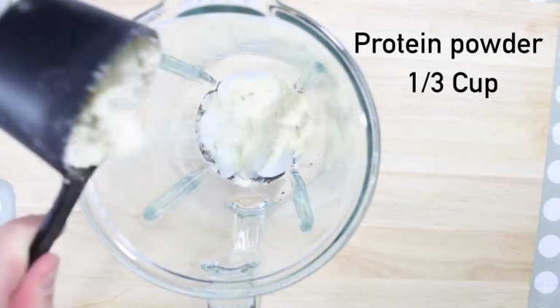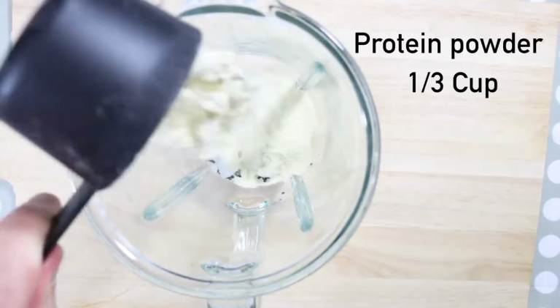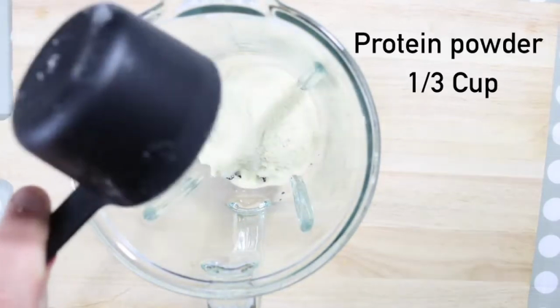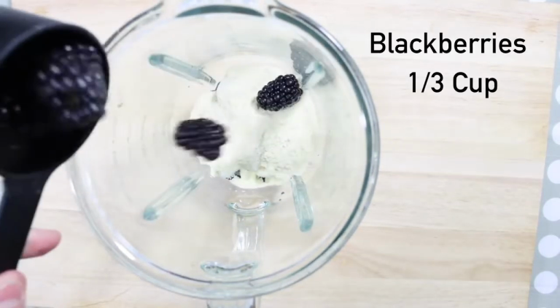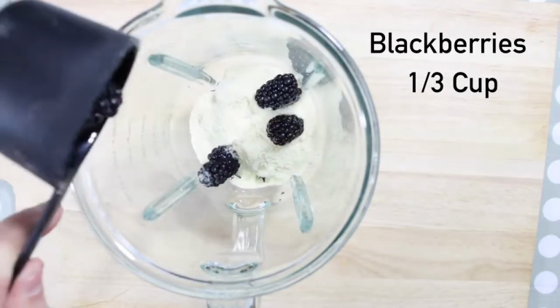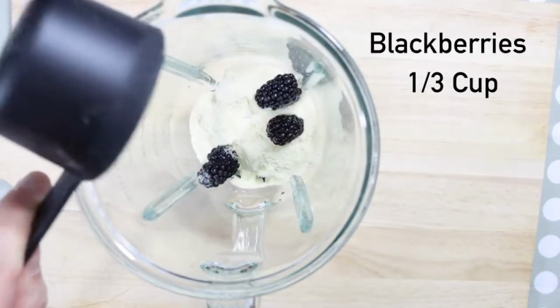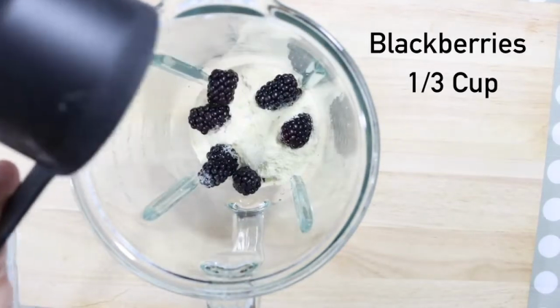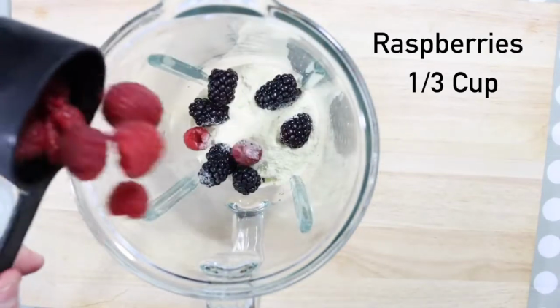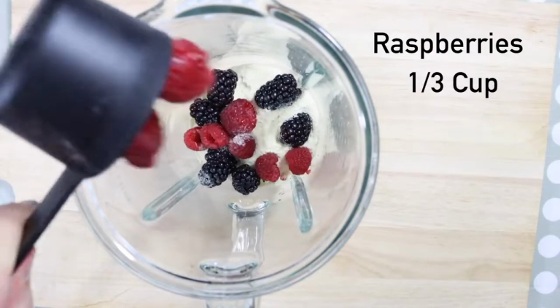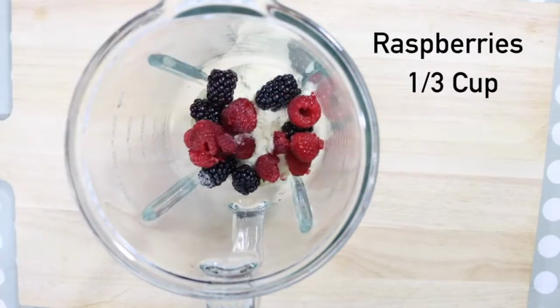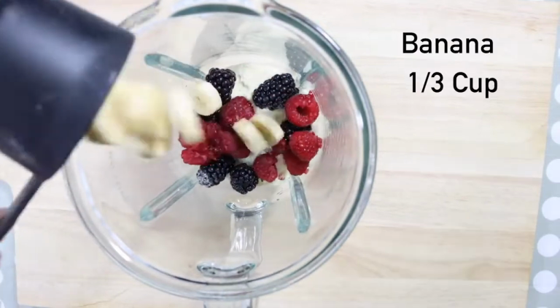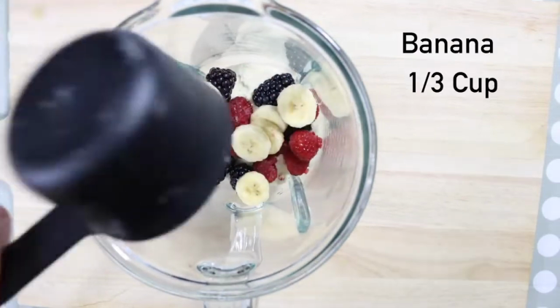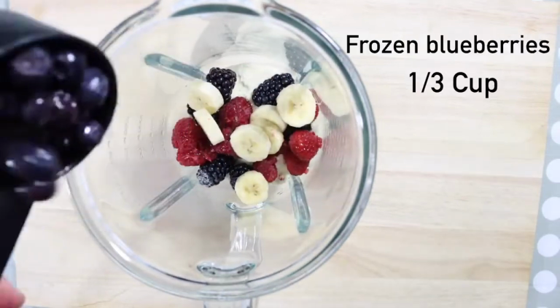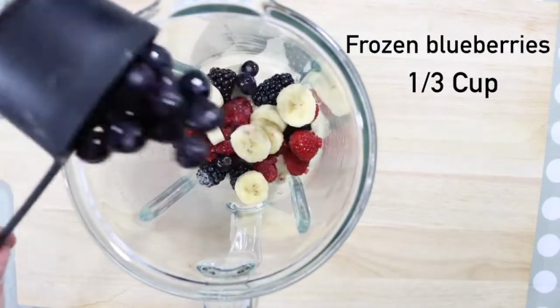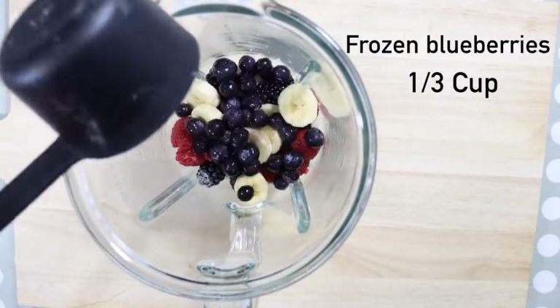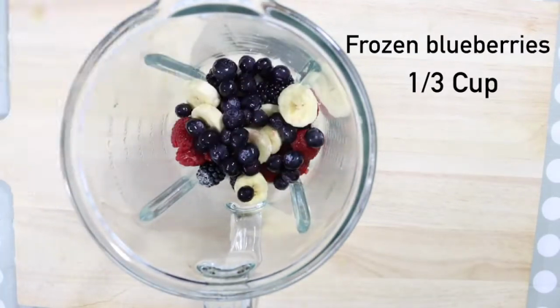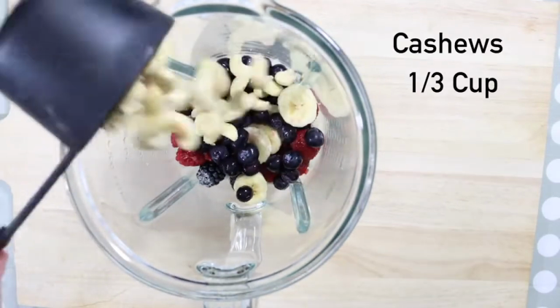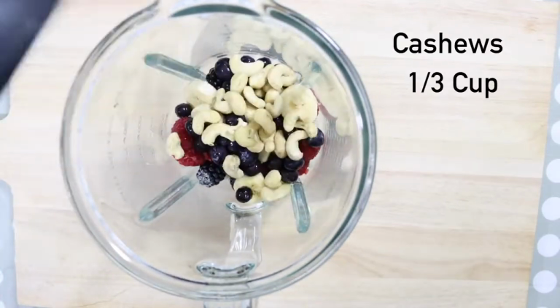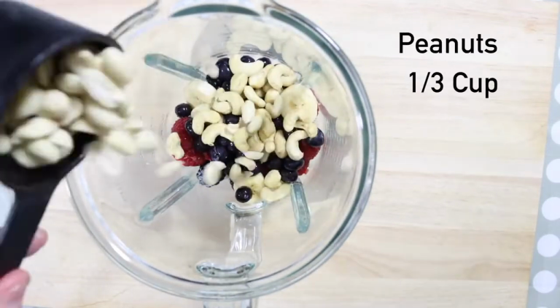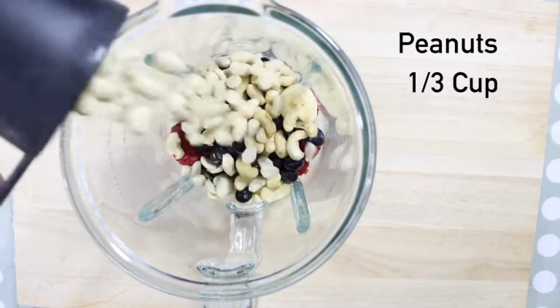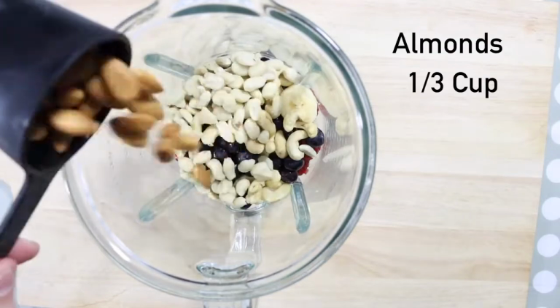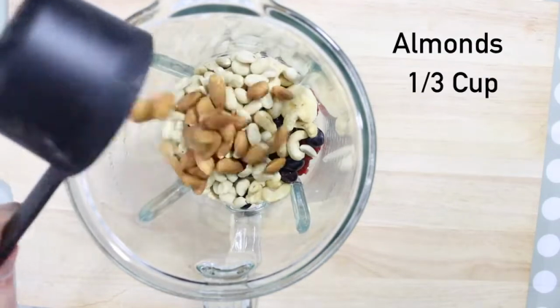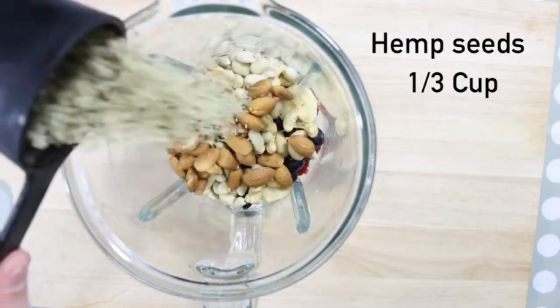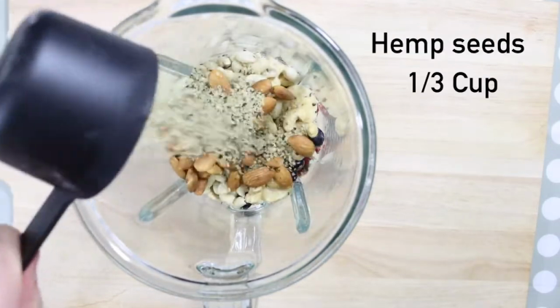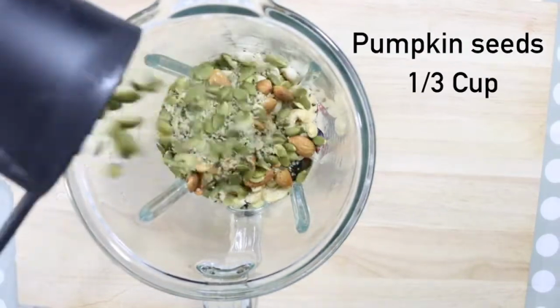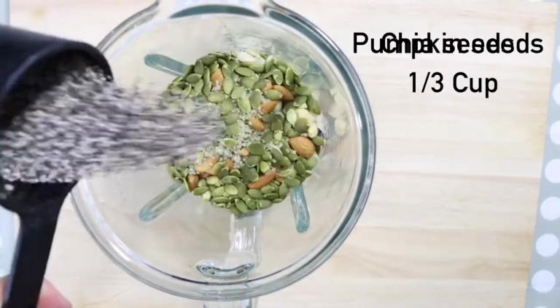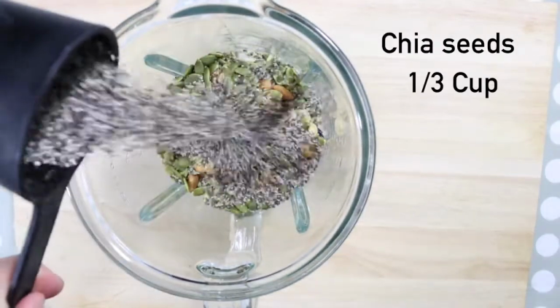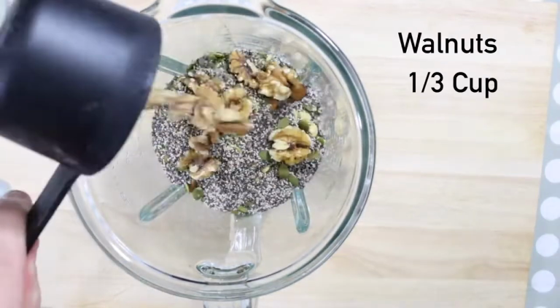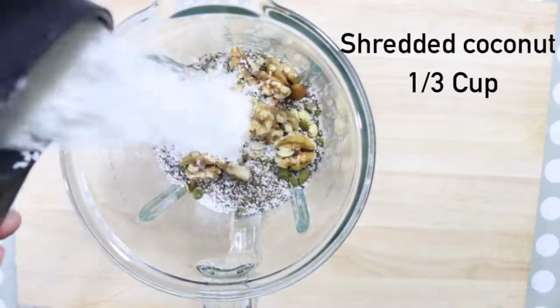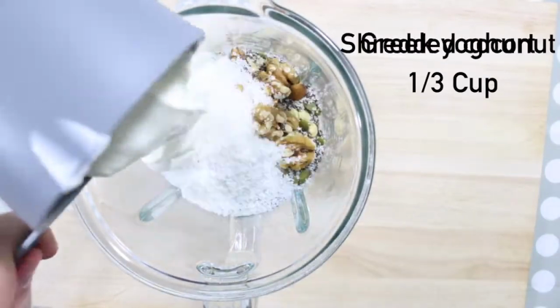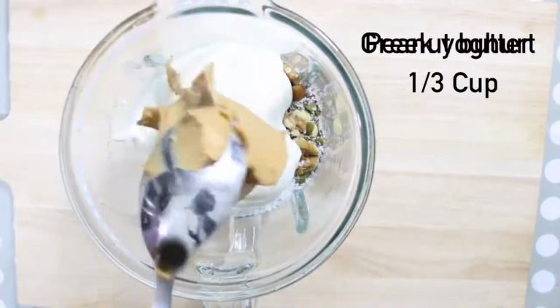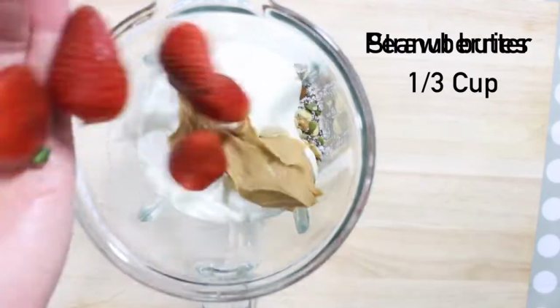Protein powder, blackberries, raspberries, banana, frozen blueberries, cashews, peanuts, almonds, hemp seeds, pumpkin seeds, chia seeds, walnuts, shredded coconut, yogurt, strawberries.